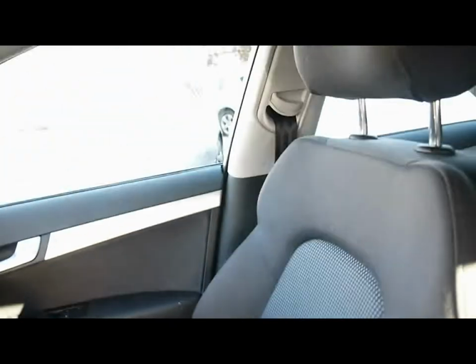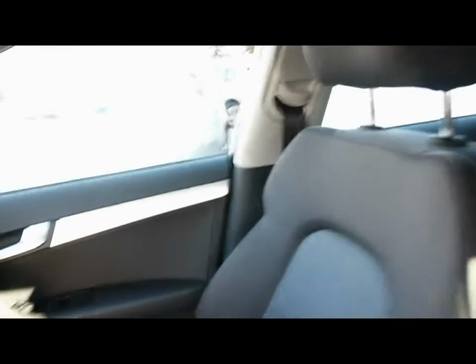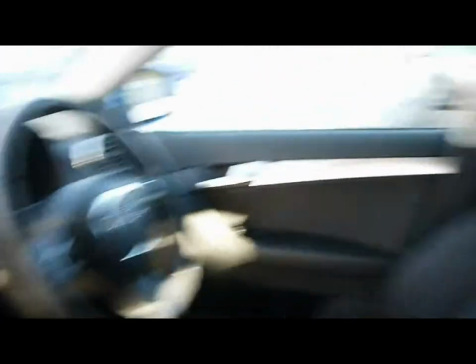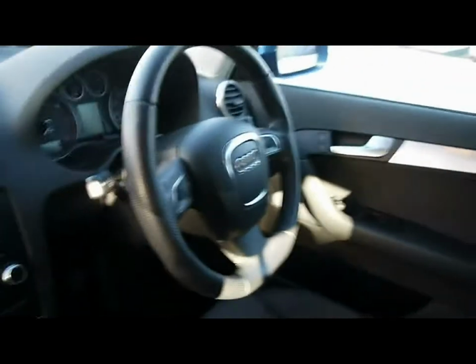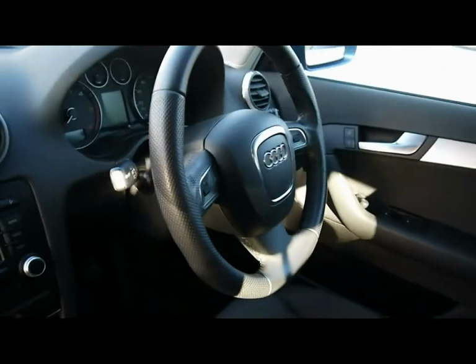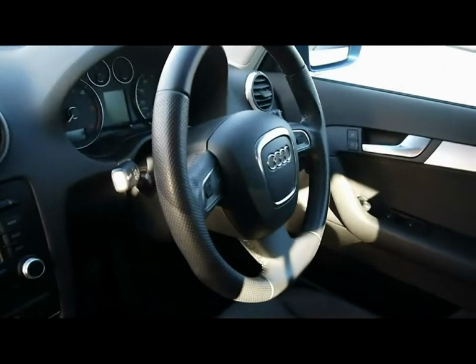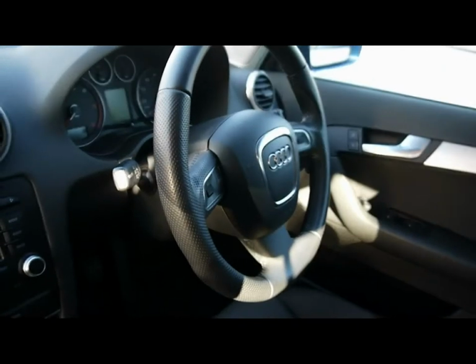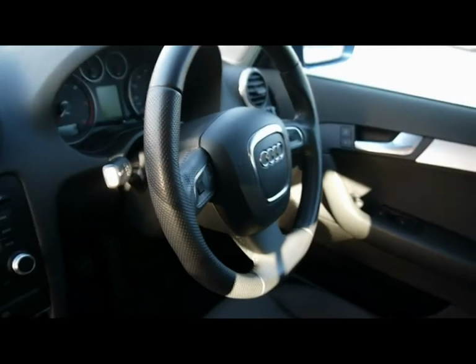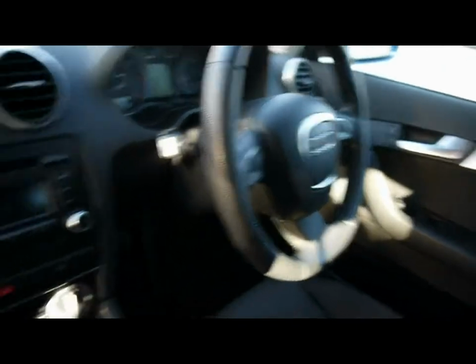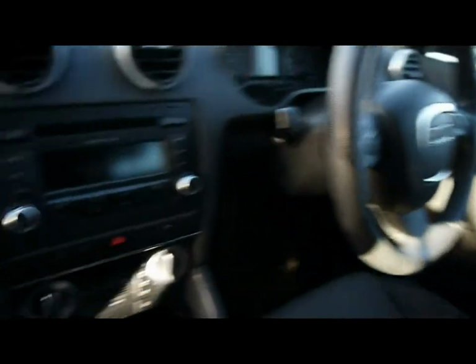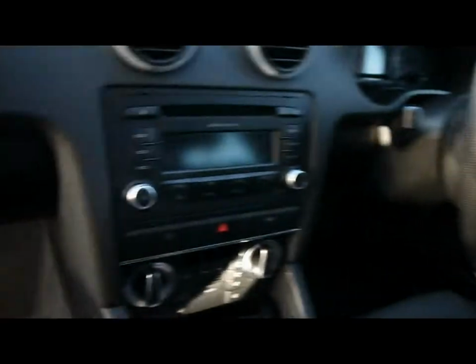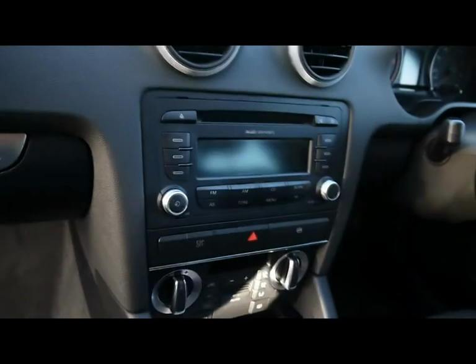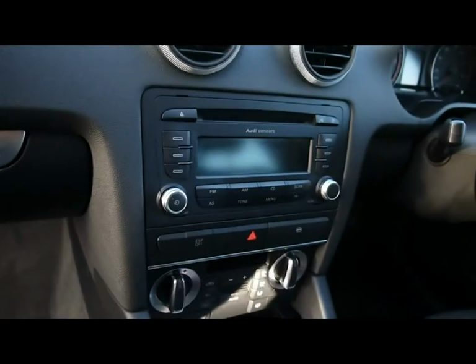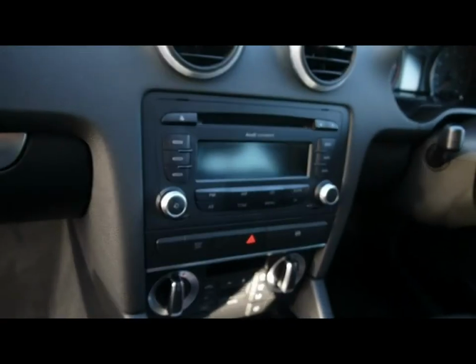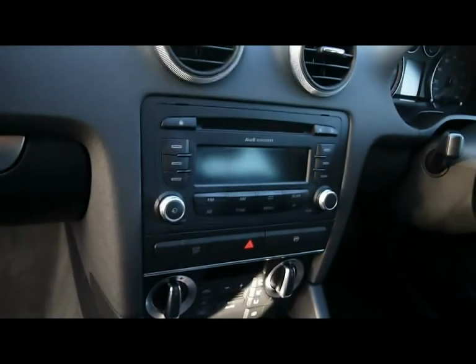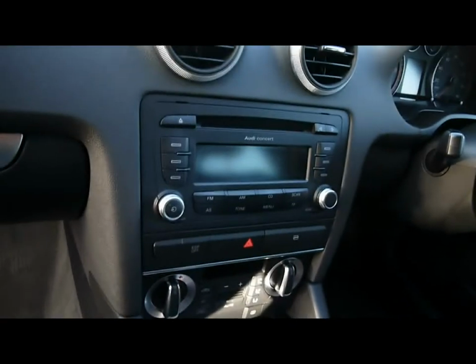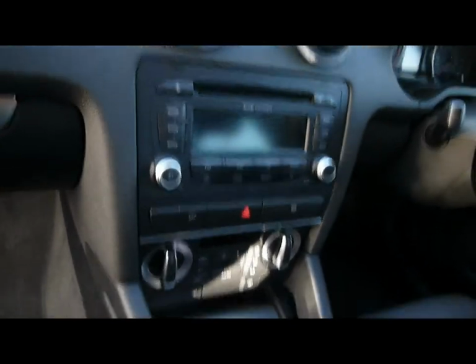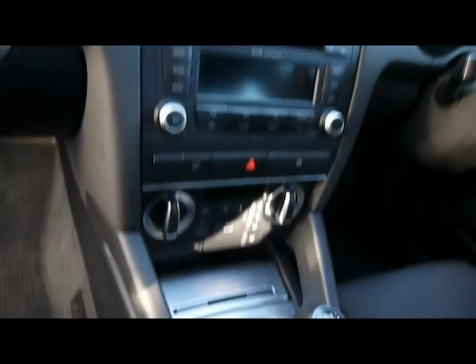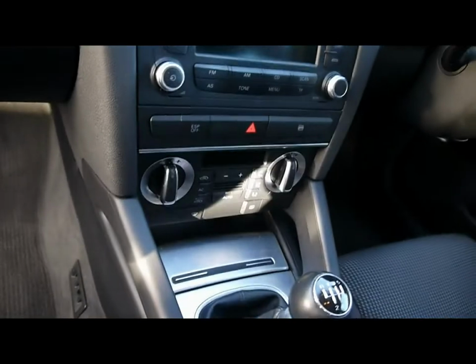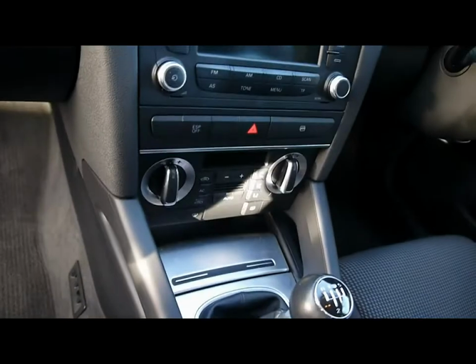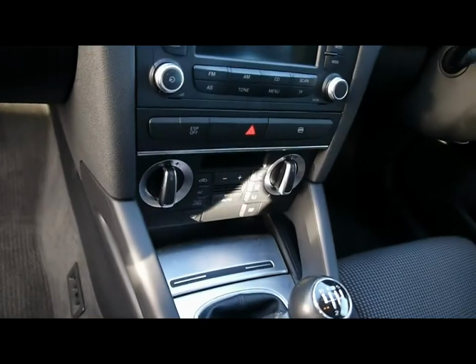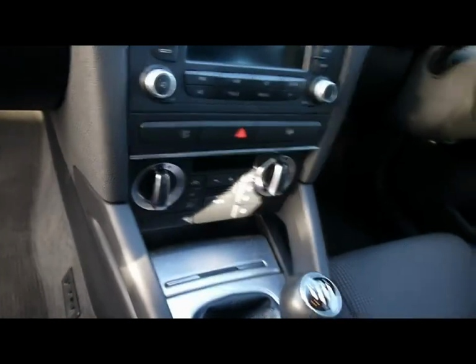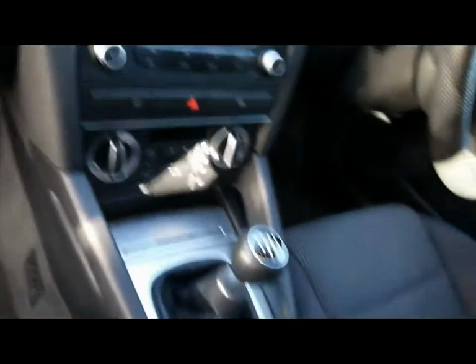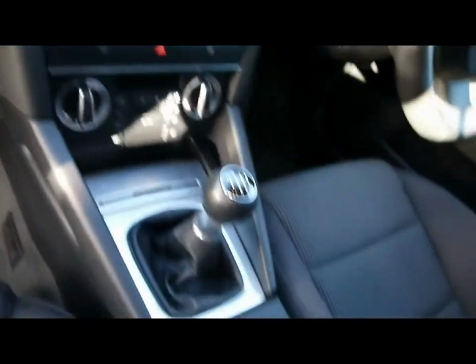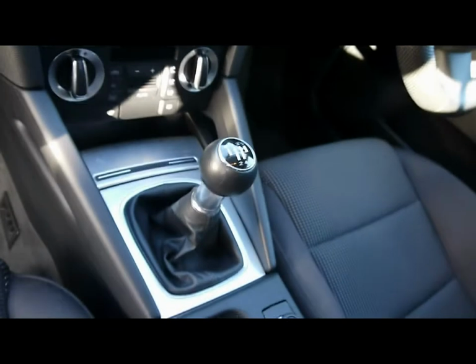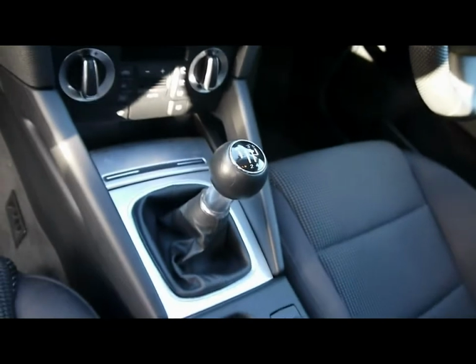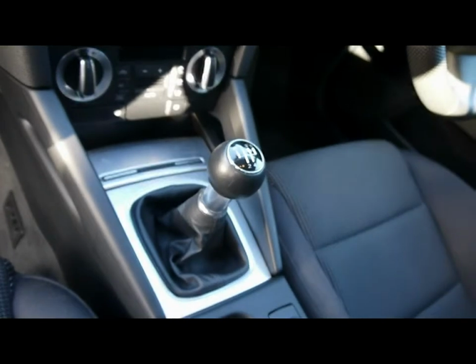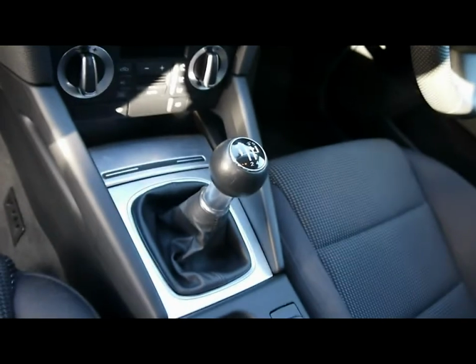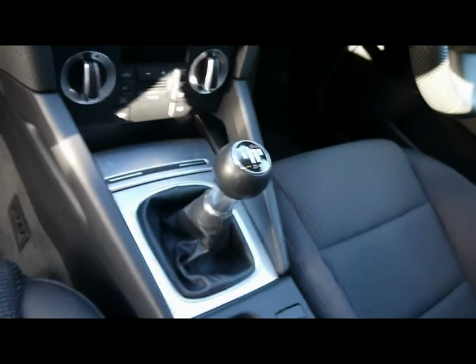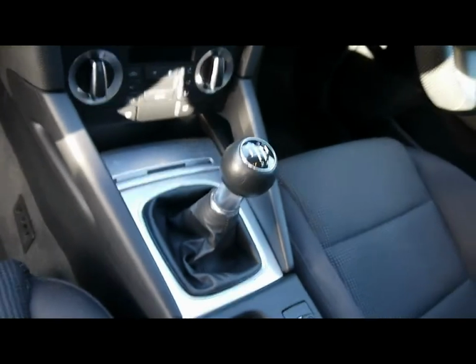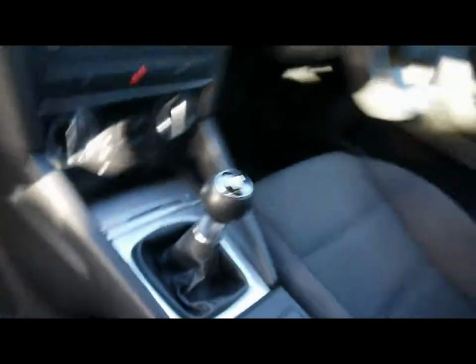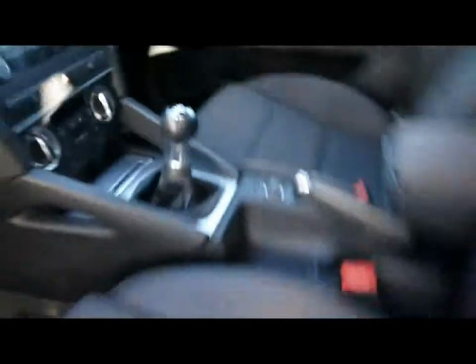There's a multi-function steering wheel, CD radio with auxiliary input, dual zone climate control, and a five speed manual gearbox.